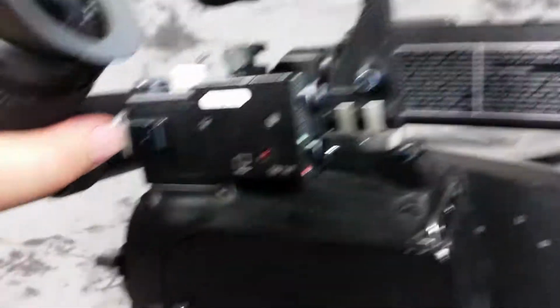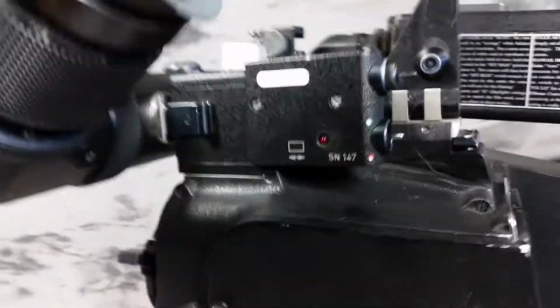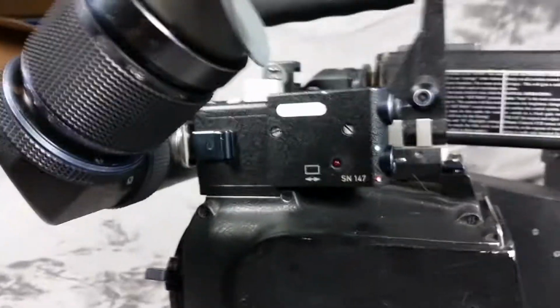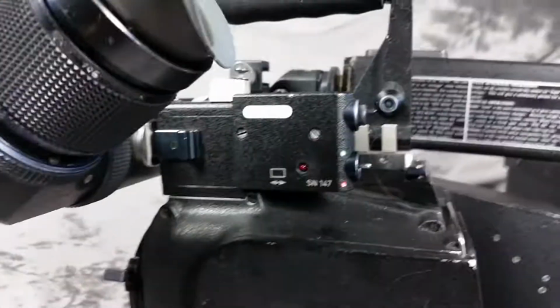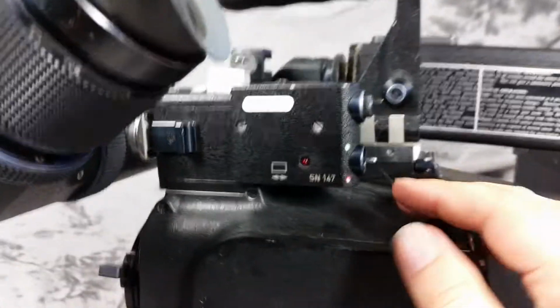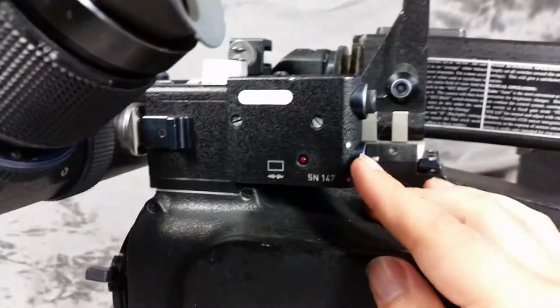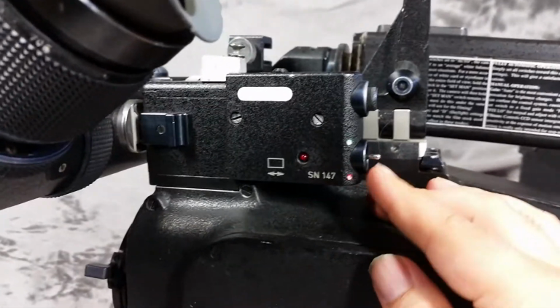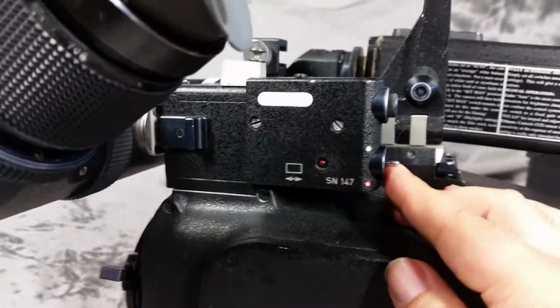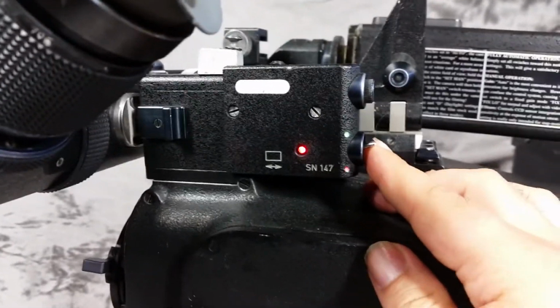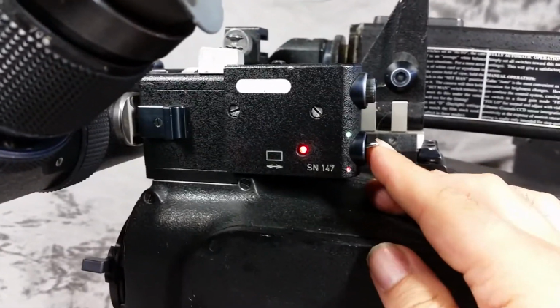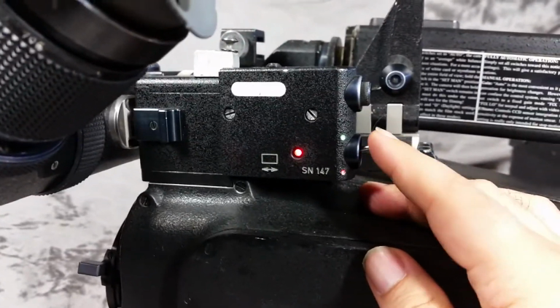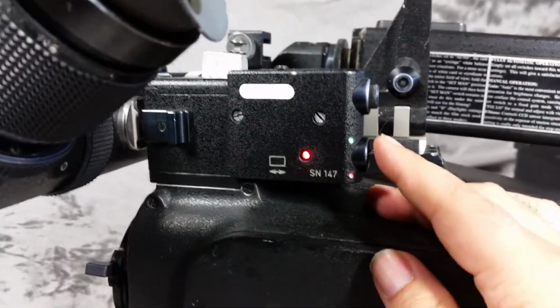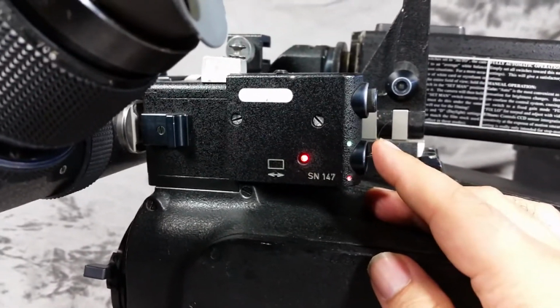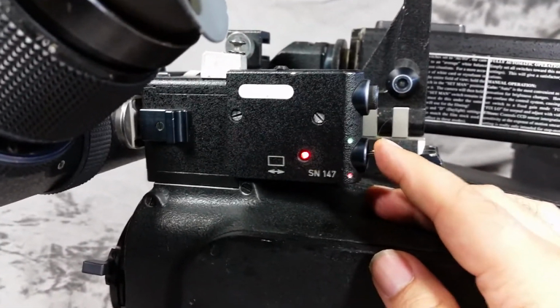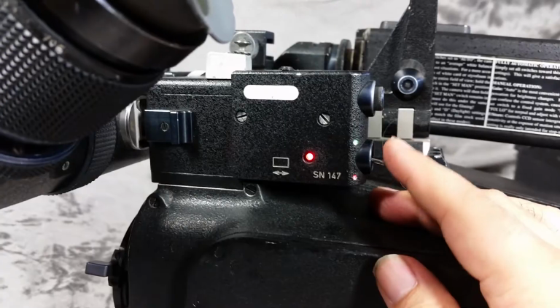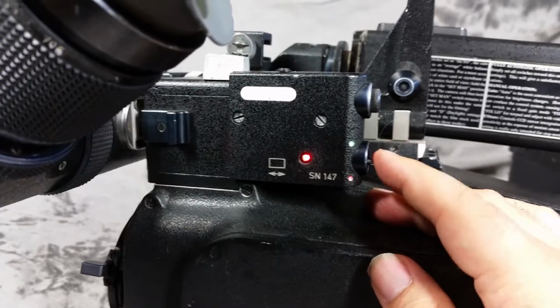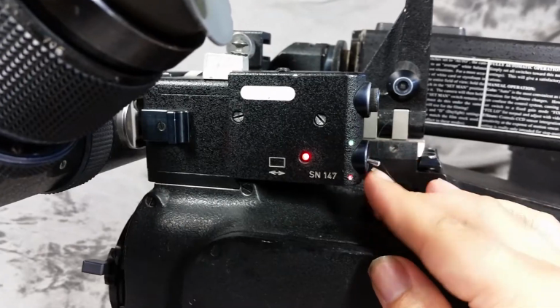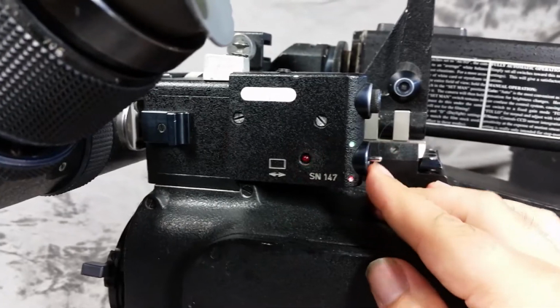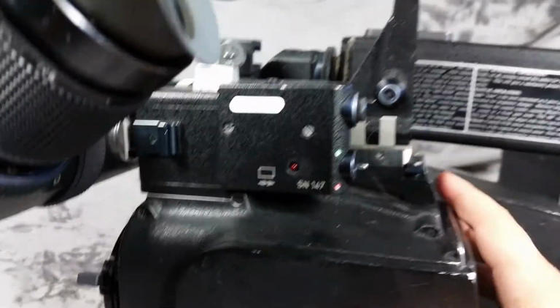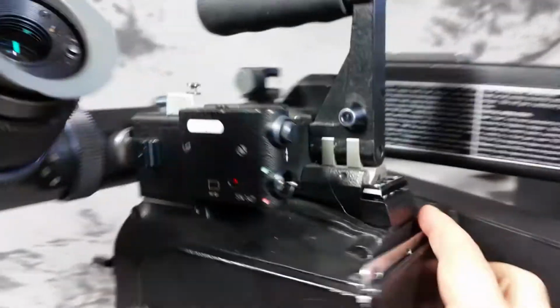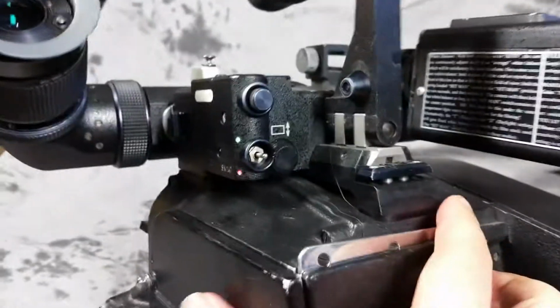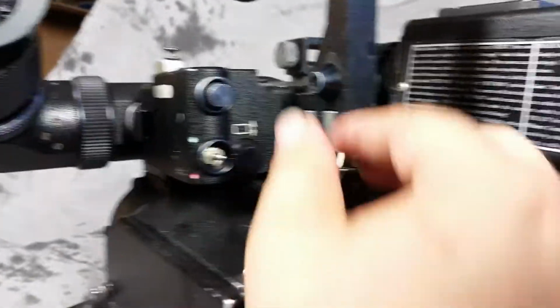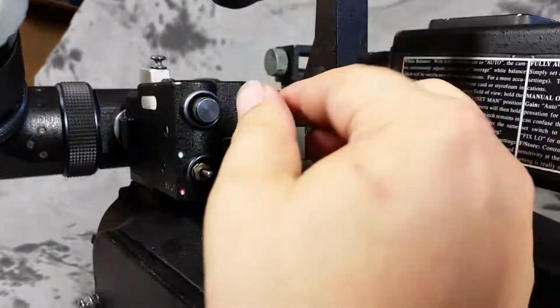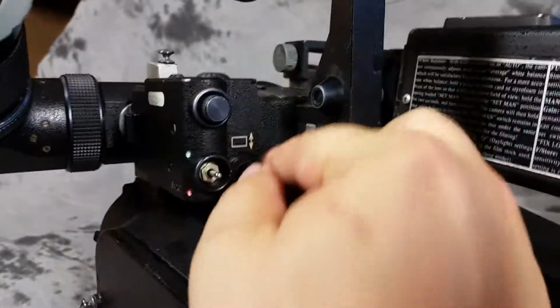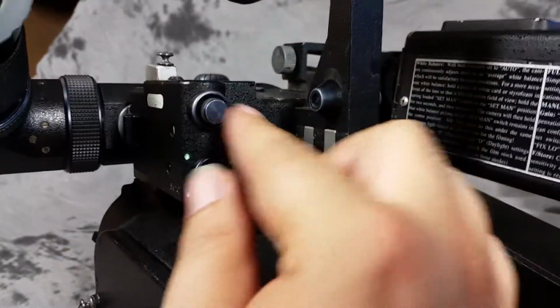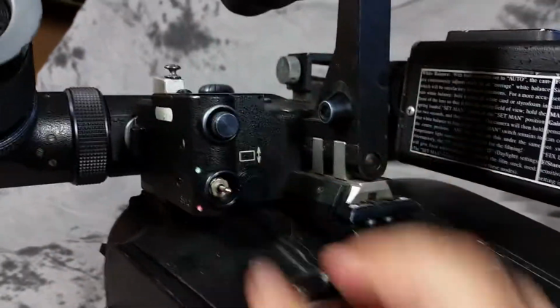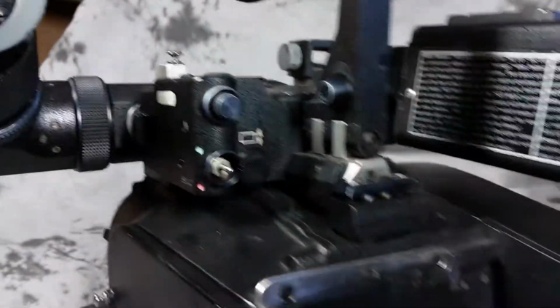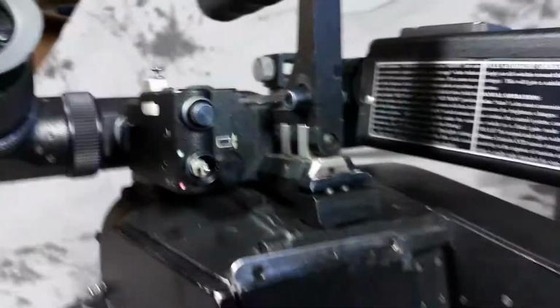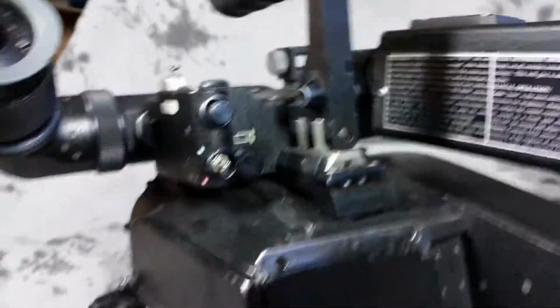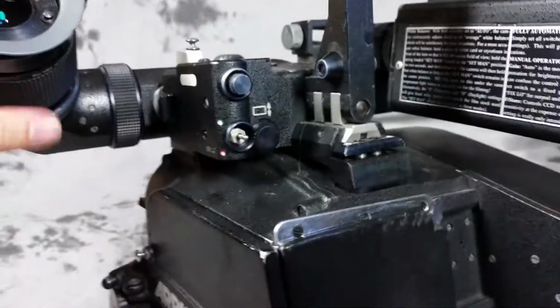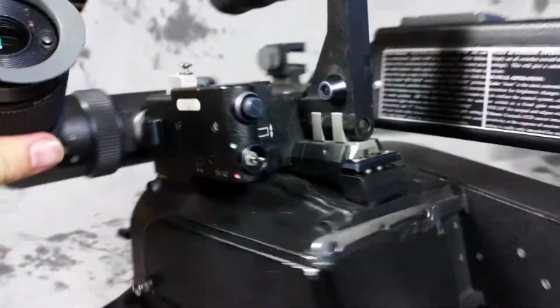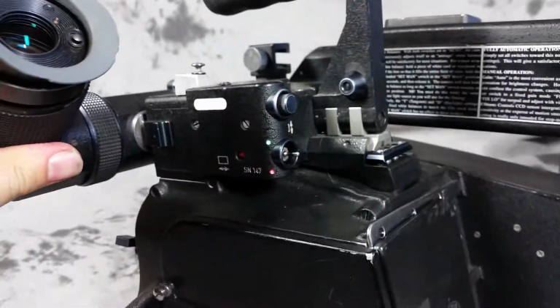It also has the glow for the frame lines — widescreen in red and green — and you can adjust it right here, left and right, up and down on your frame.